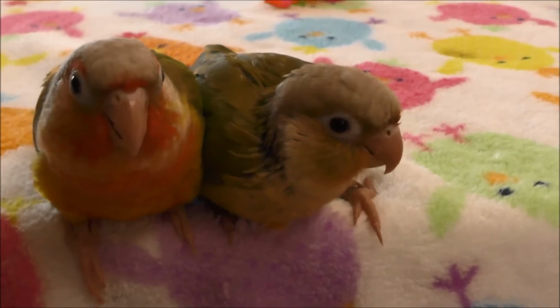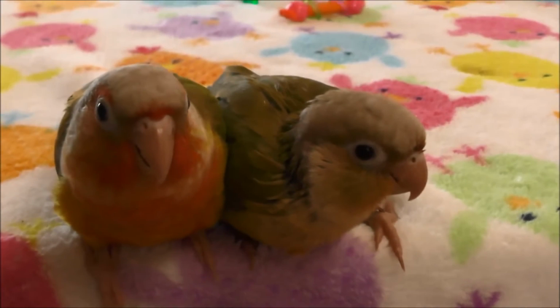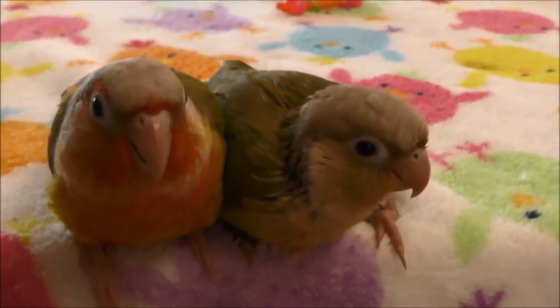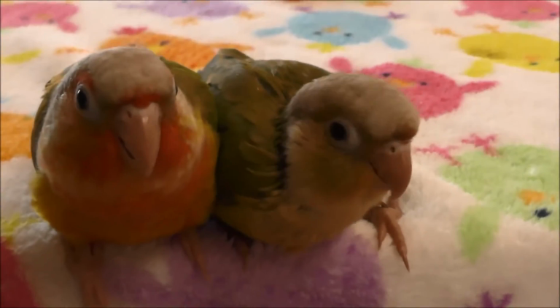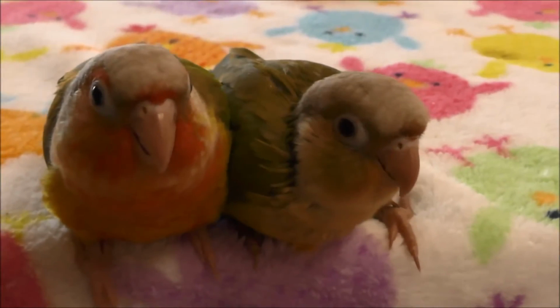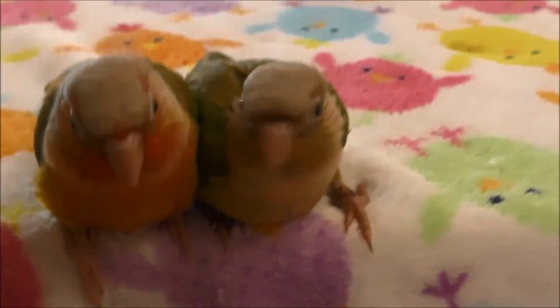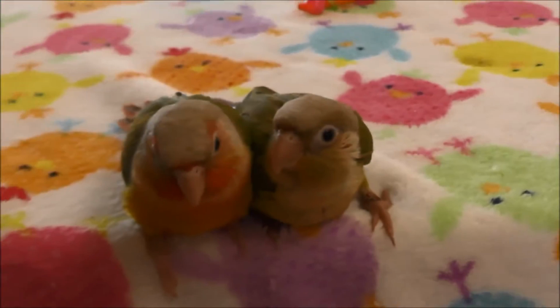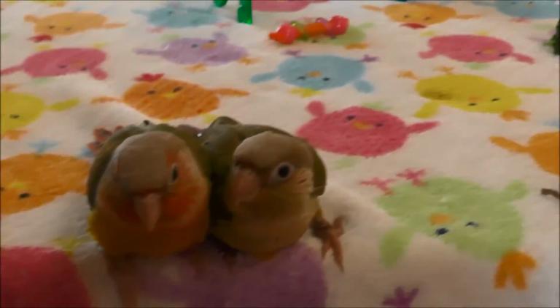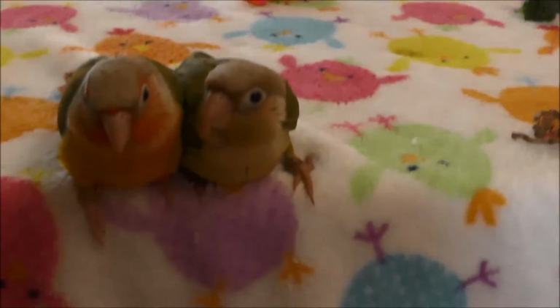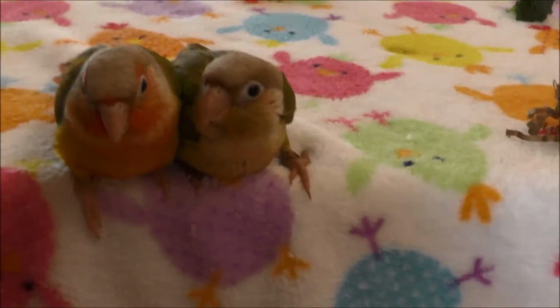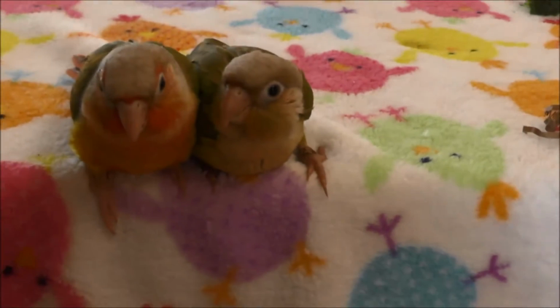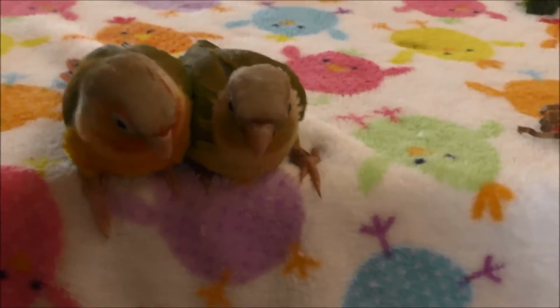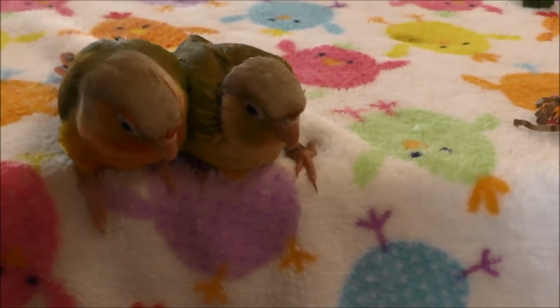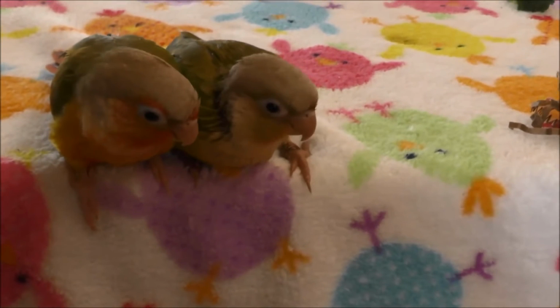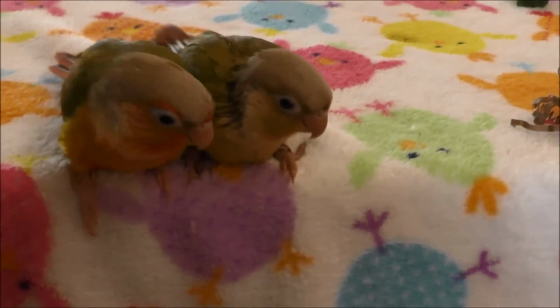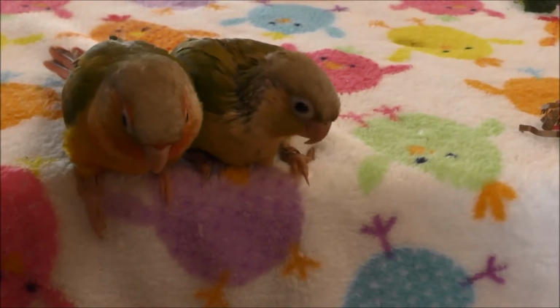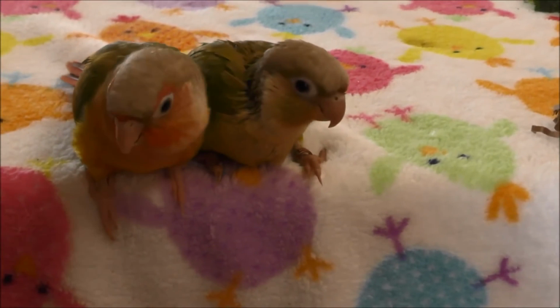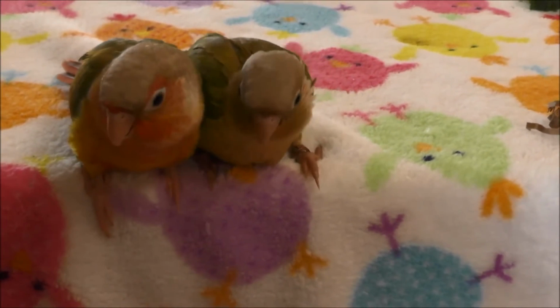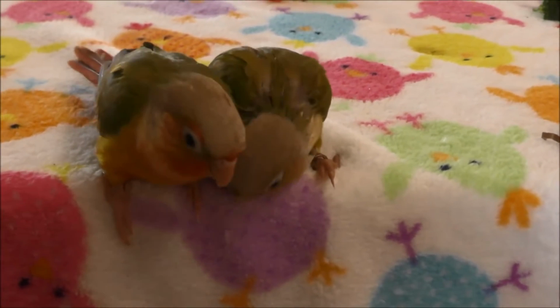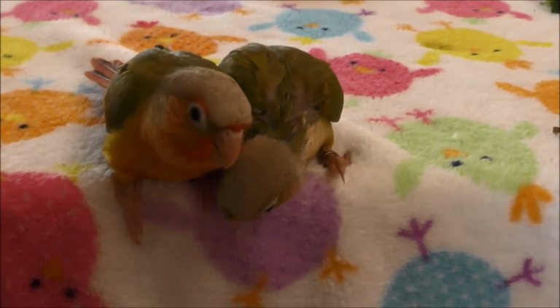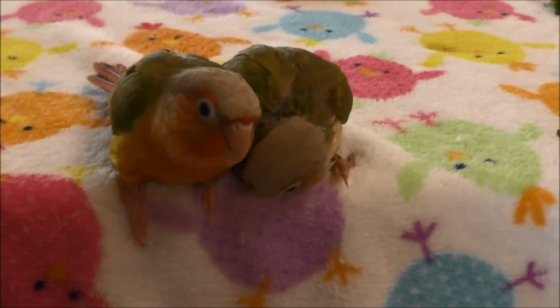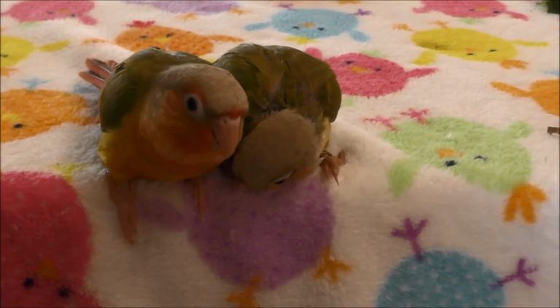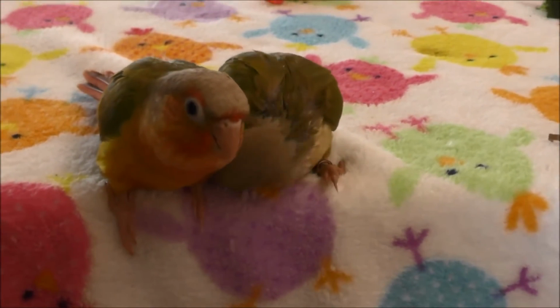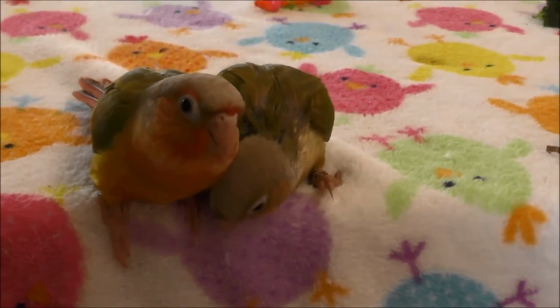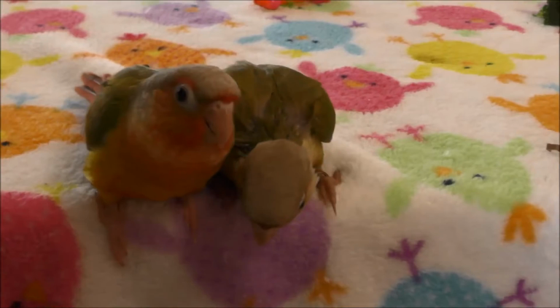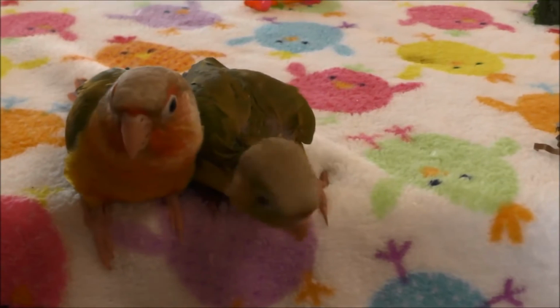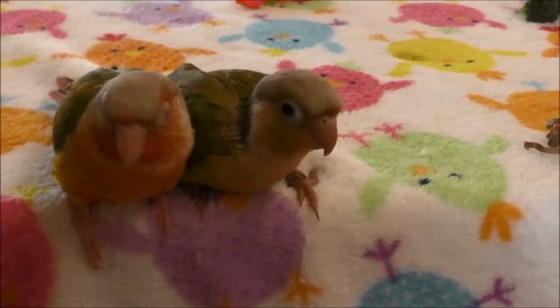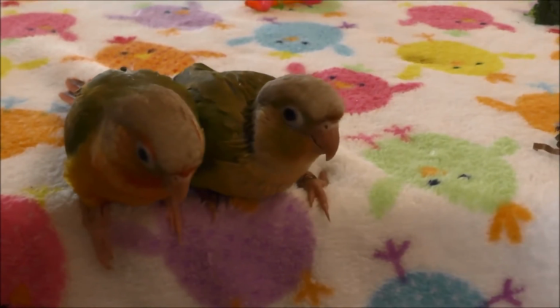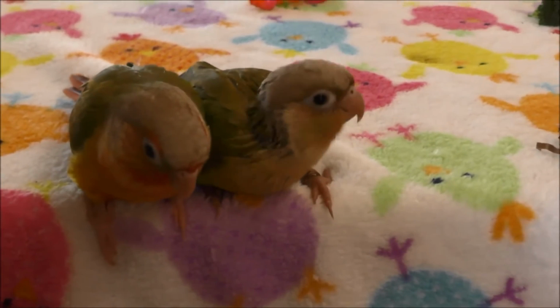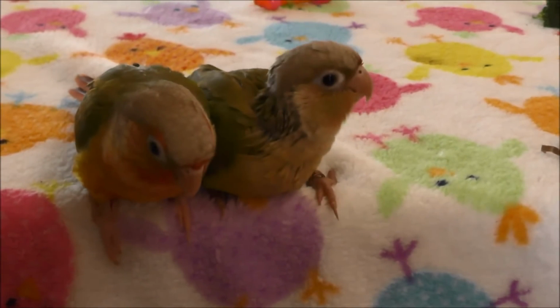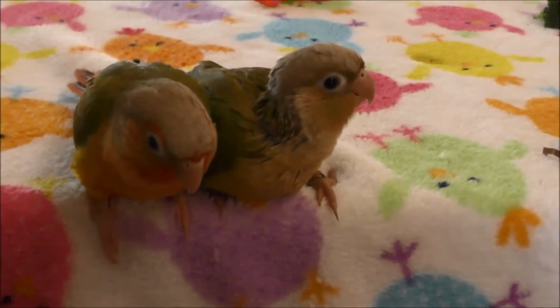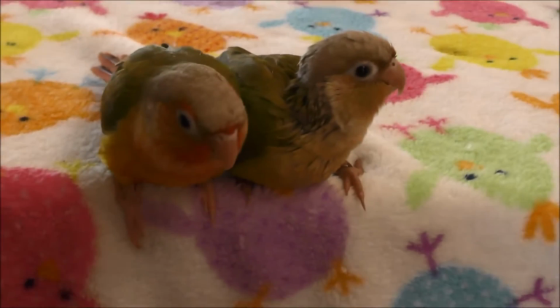Truffles has been trying to fly and she will probably take her first flight any day now. Jacks has a few more days before he'll start flying.